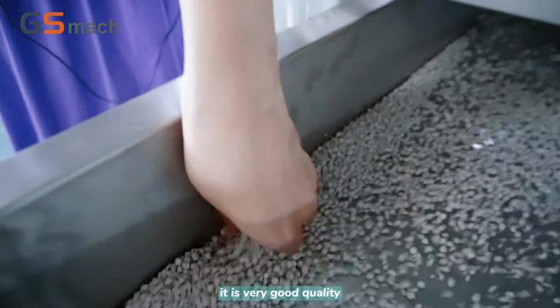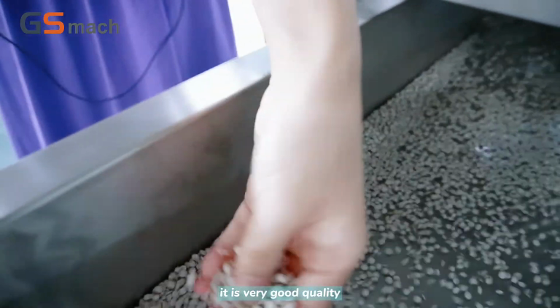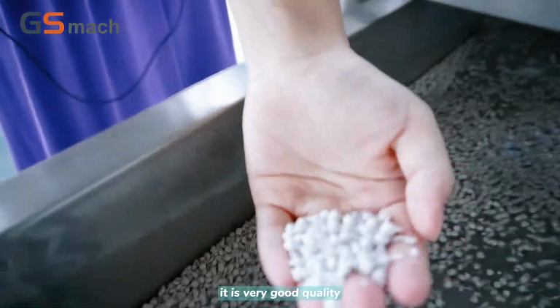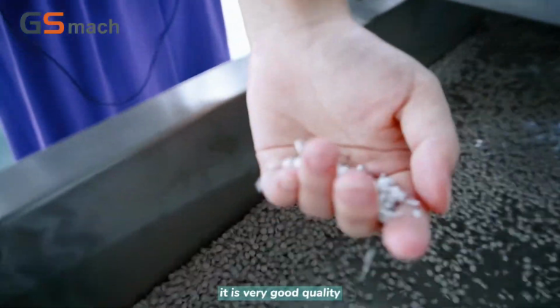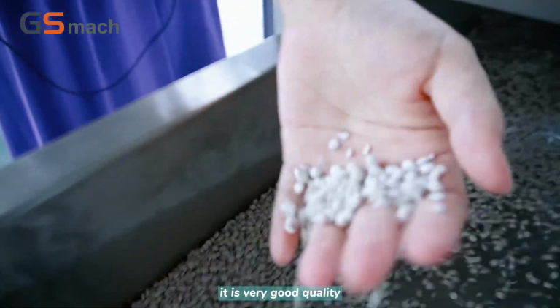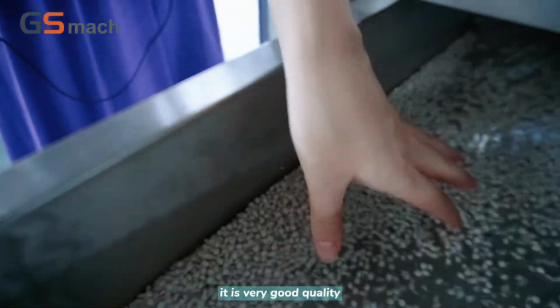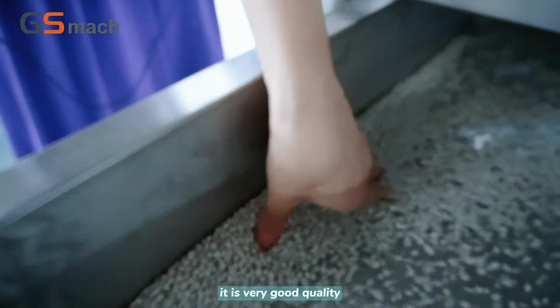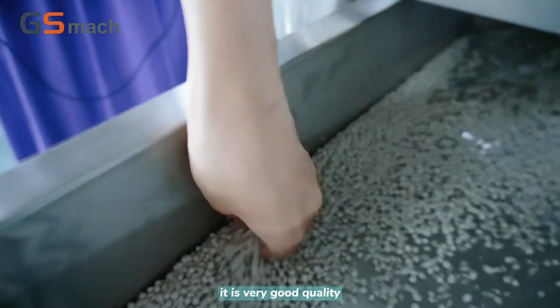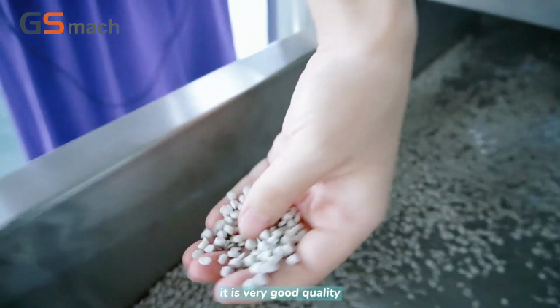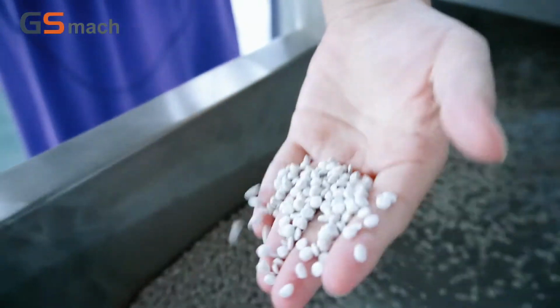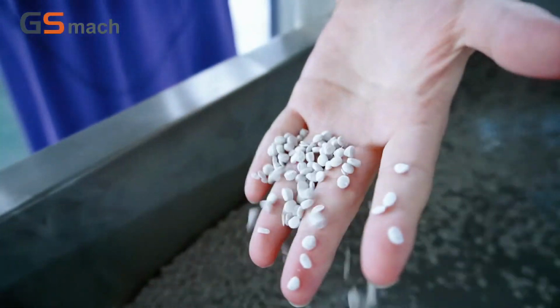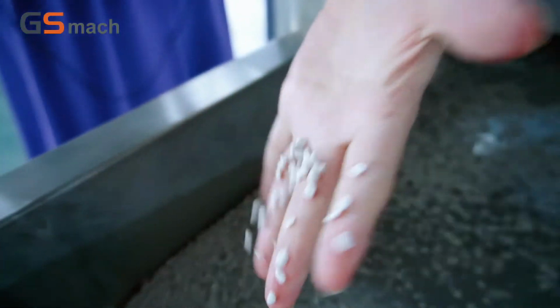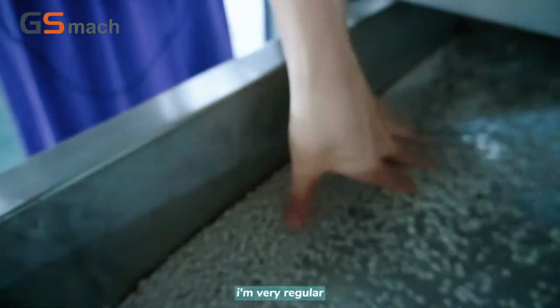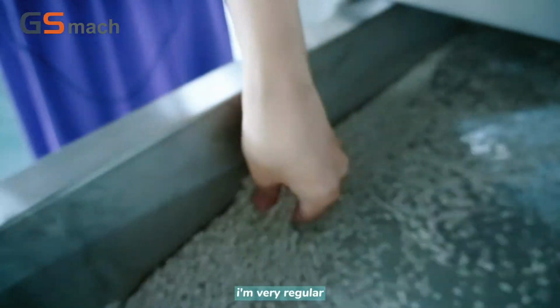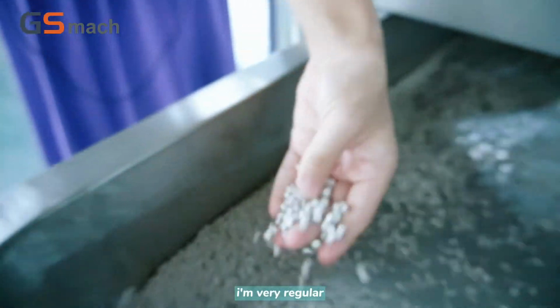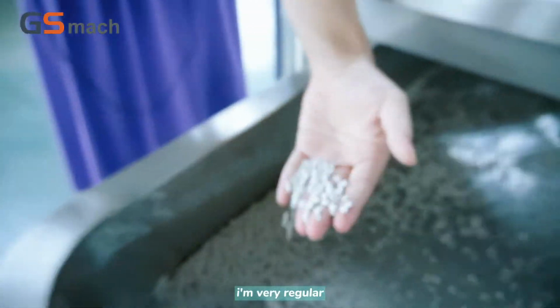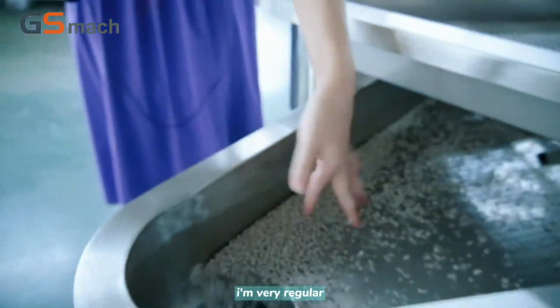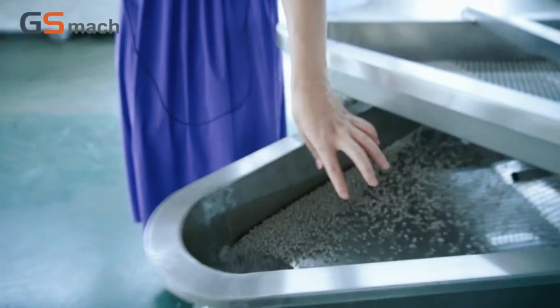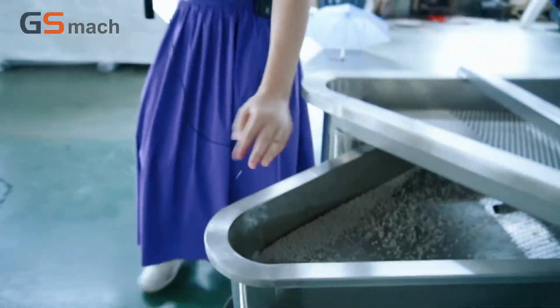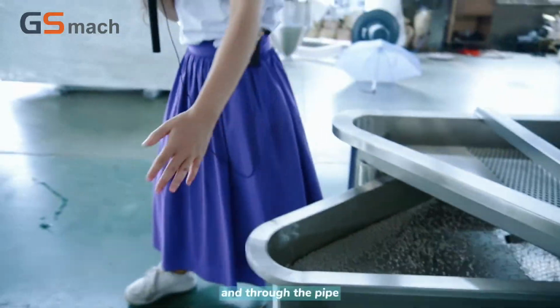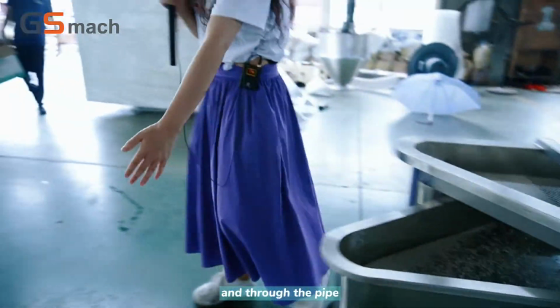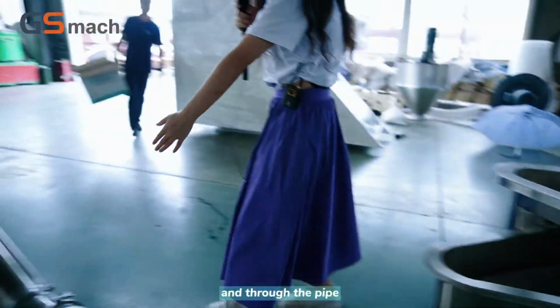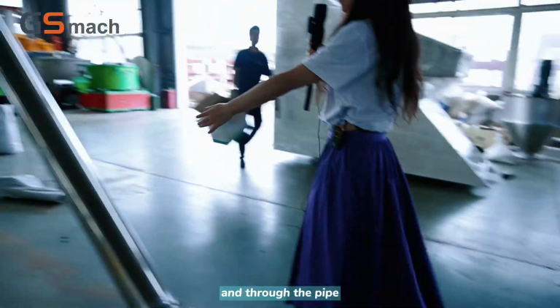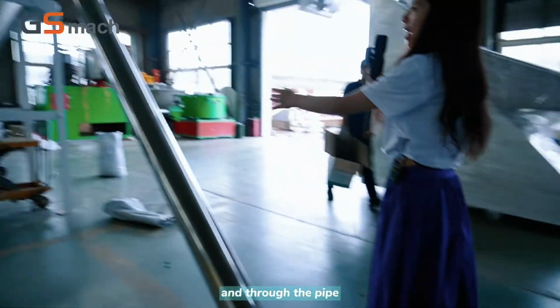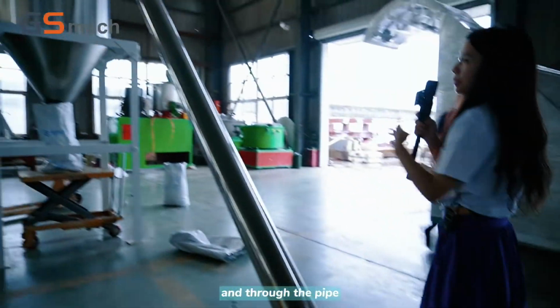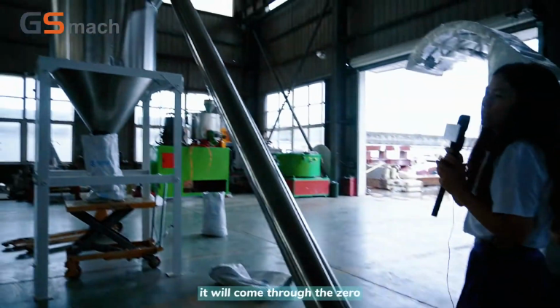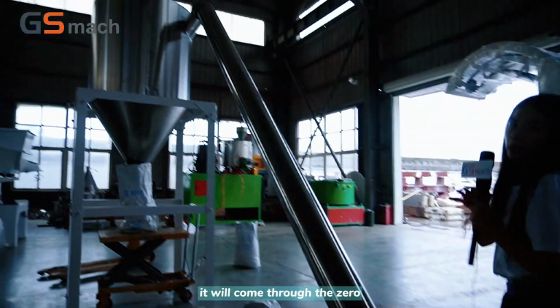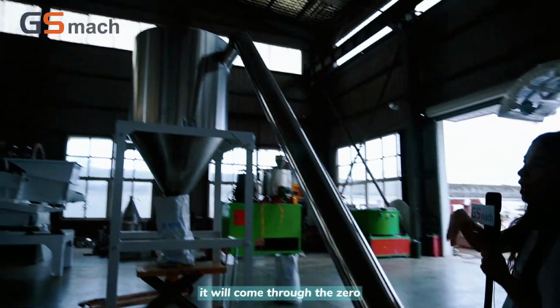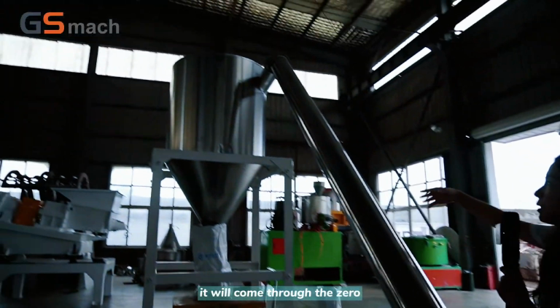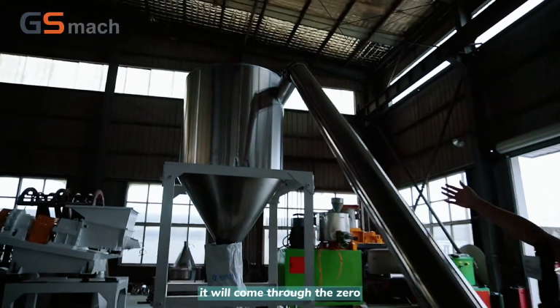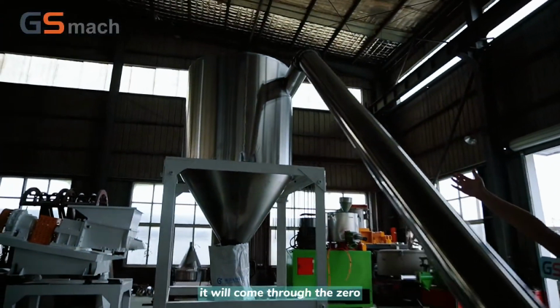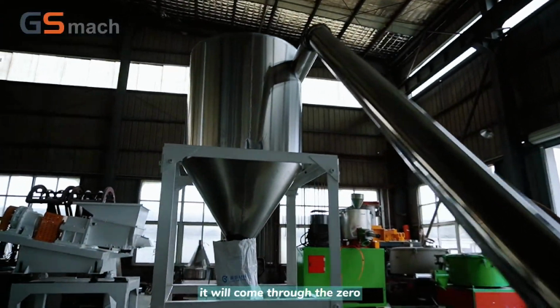The quality is very good. Through the pipe, the granules will come through to the silo.